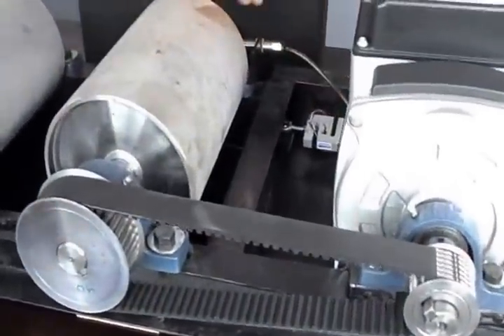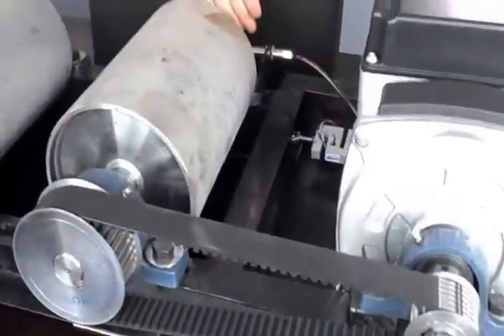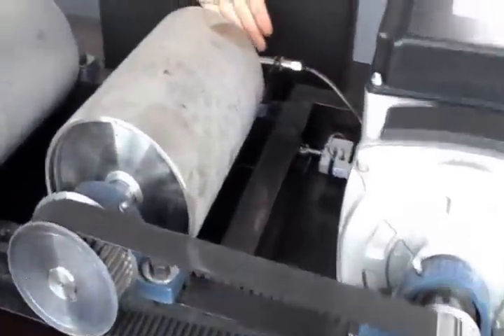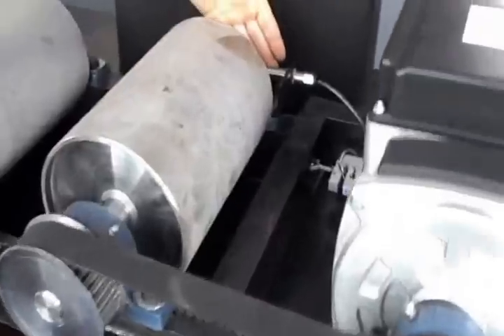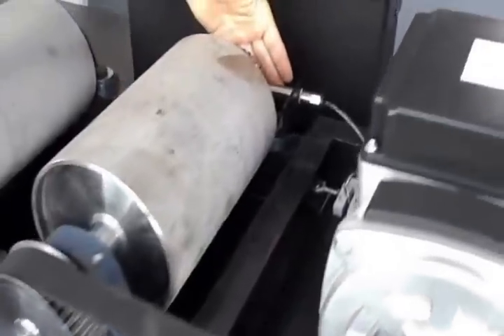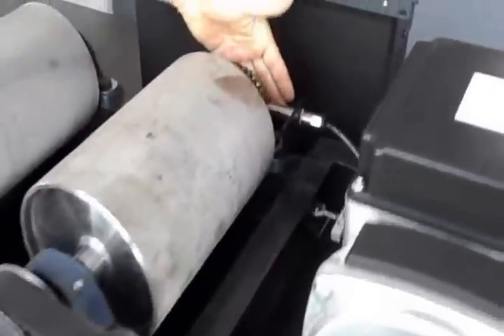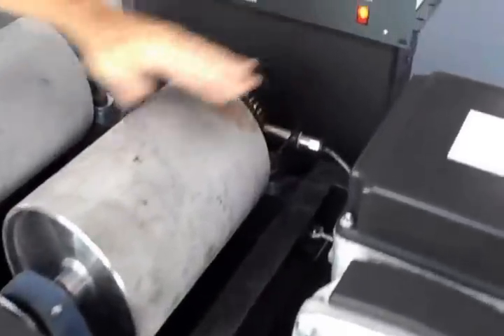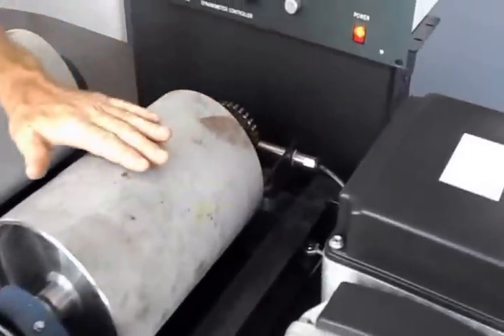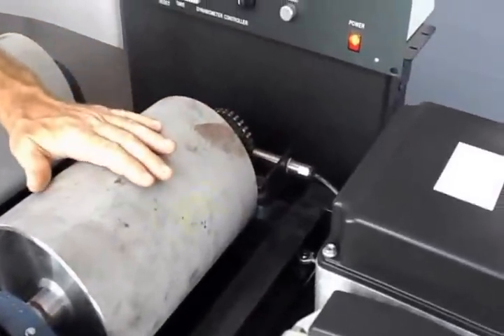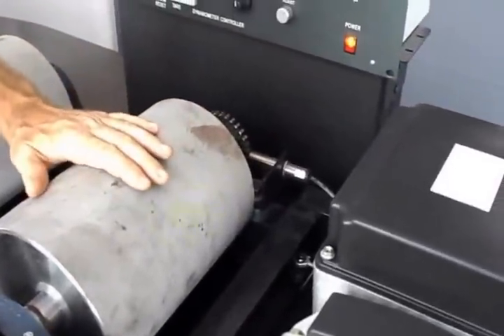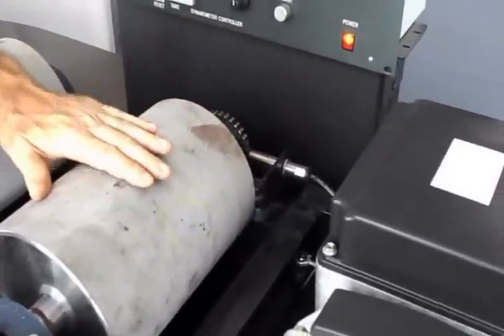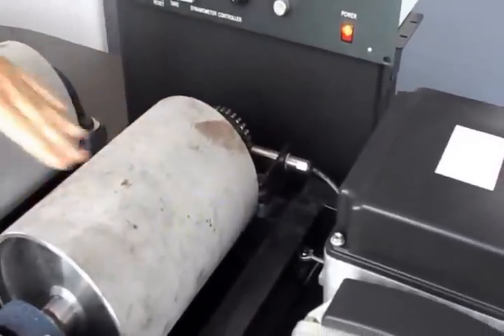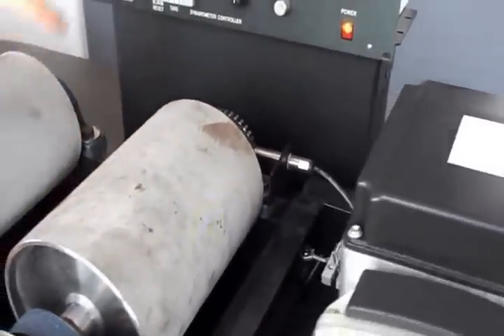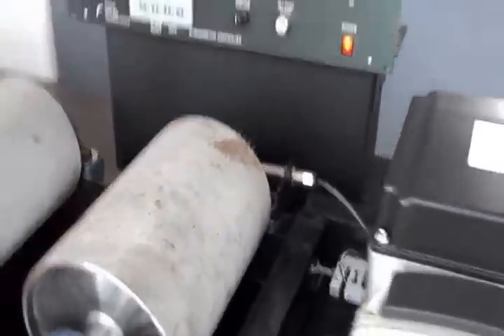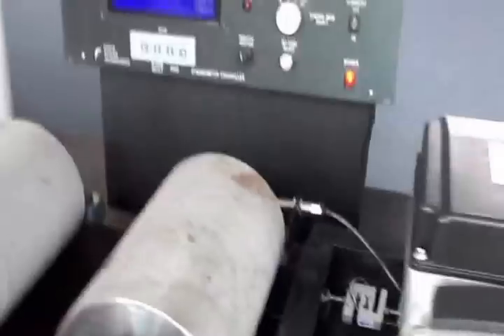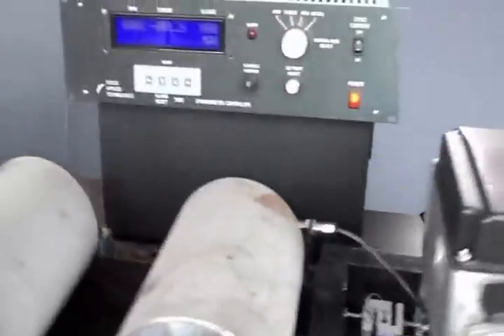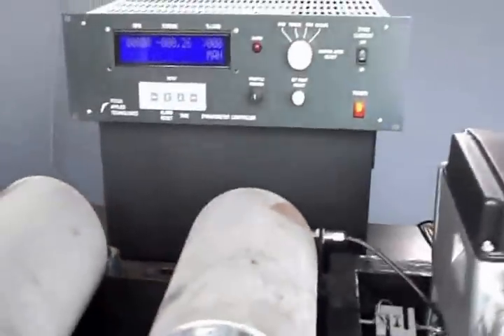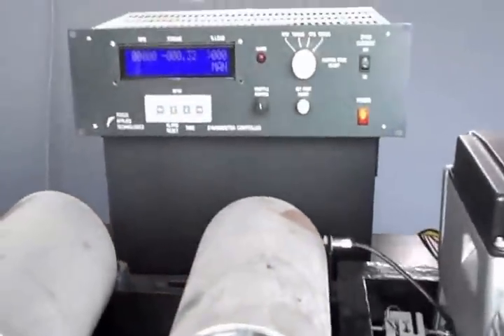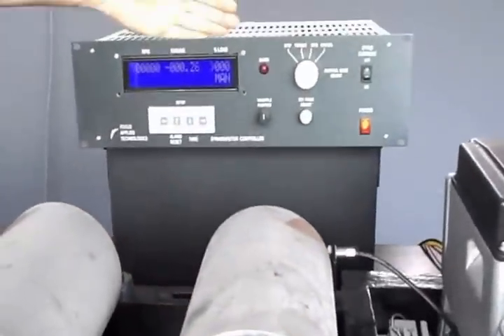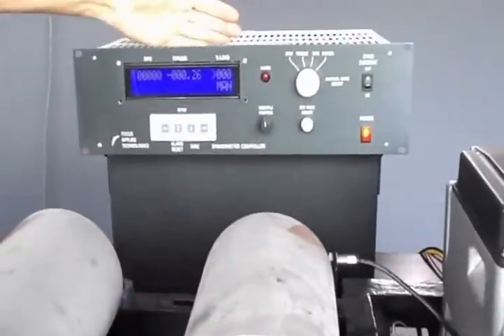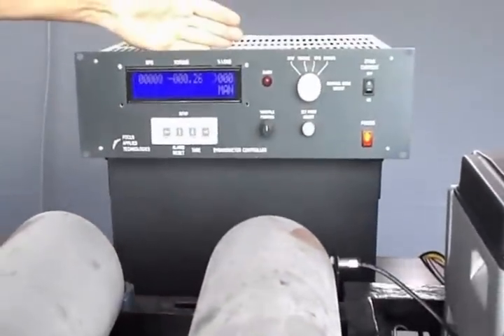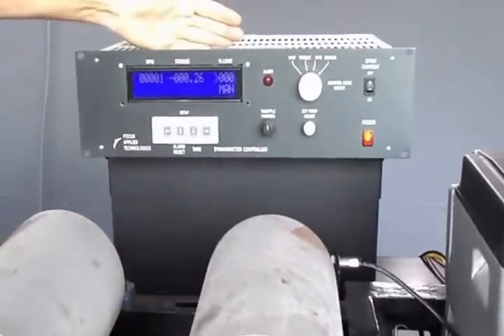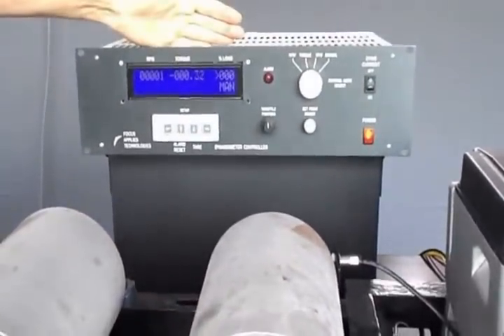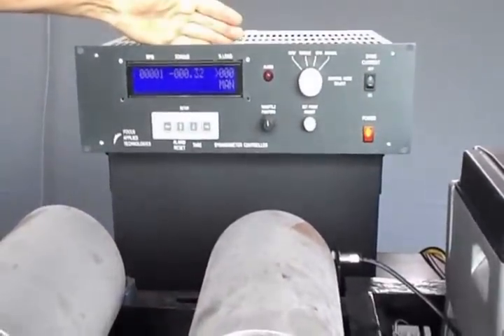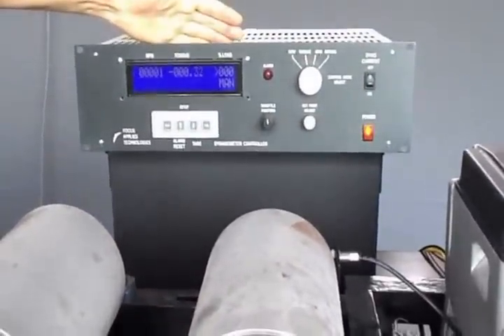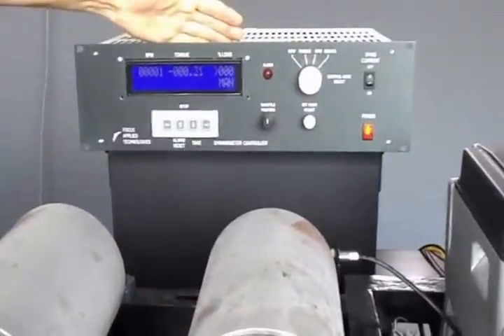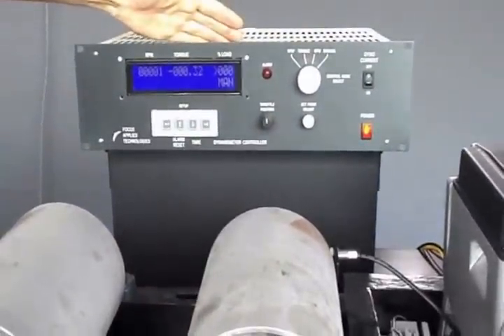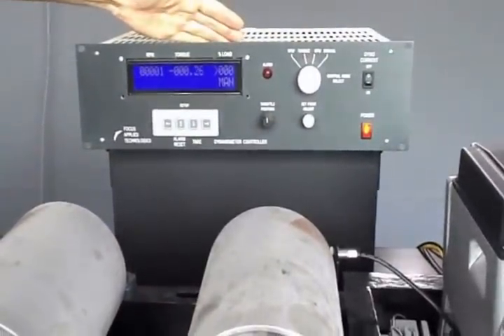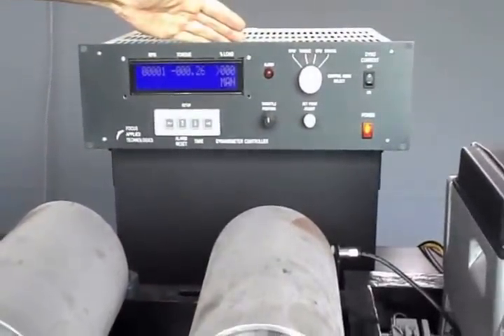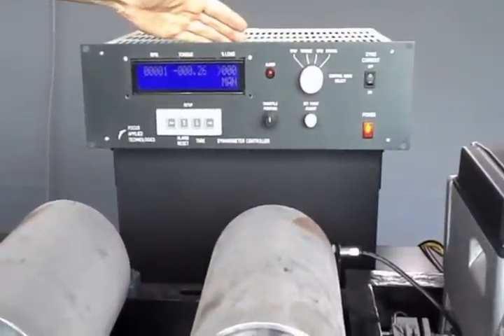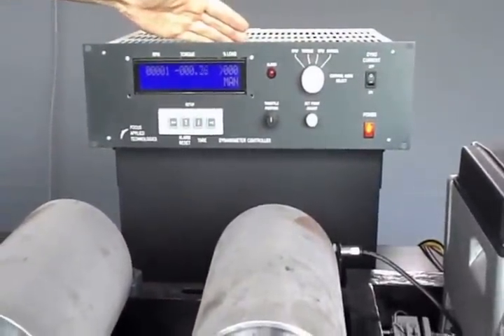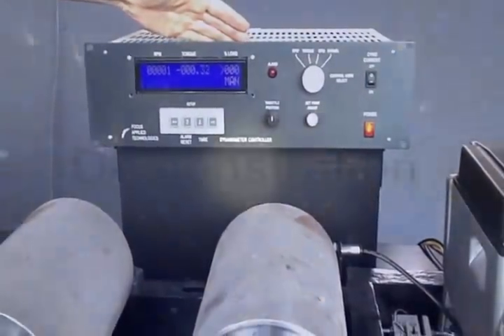Speed is measured from a speed pickup on the main roller. Both torque and speed are reported to the dynamometer controller, which is also responsible for controlling the load.